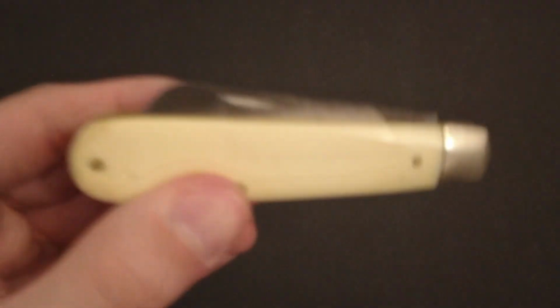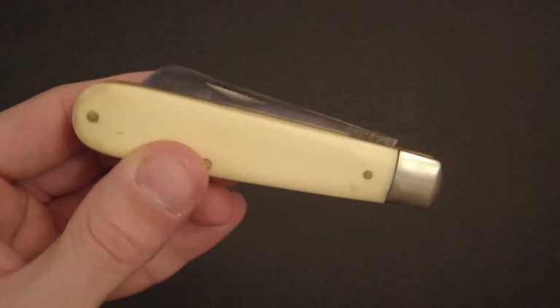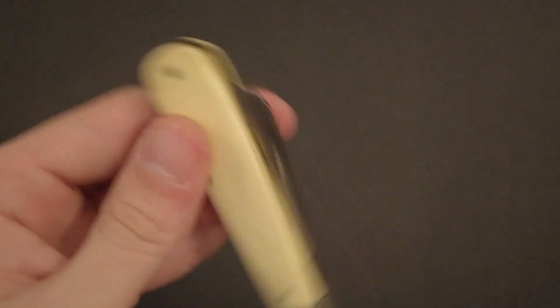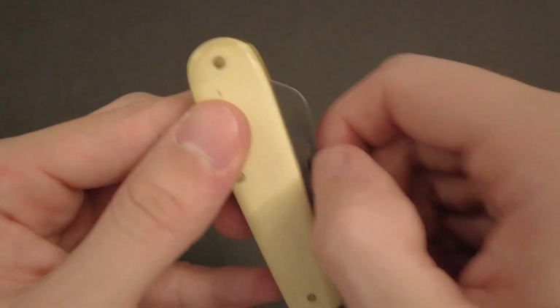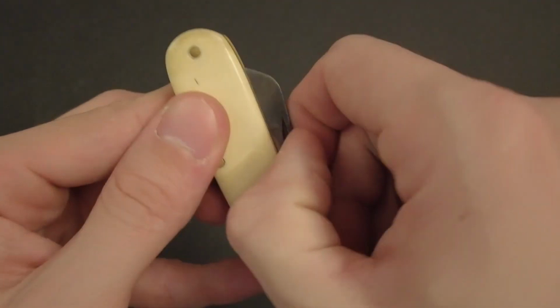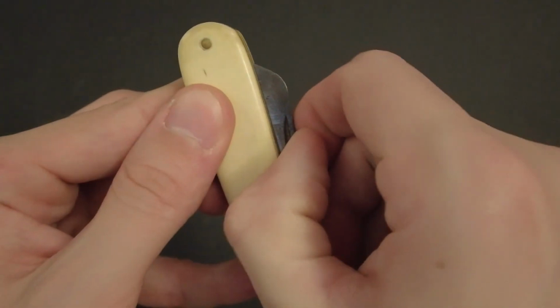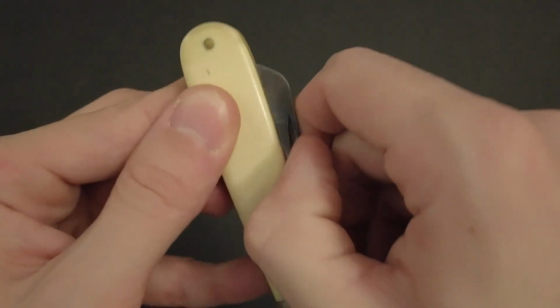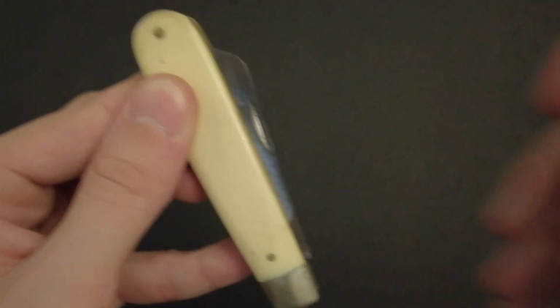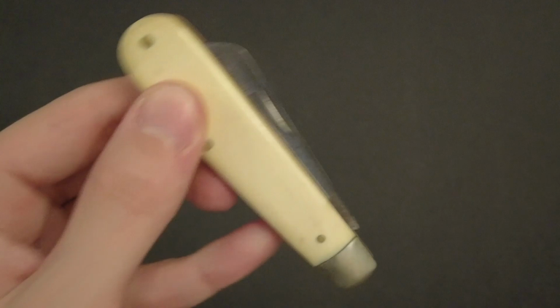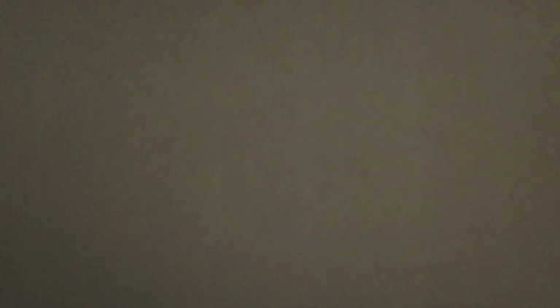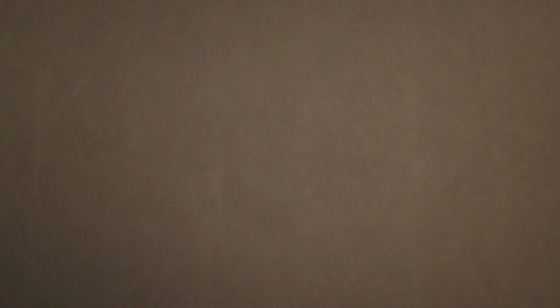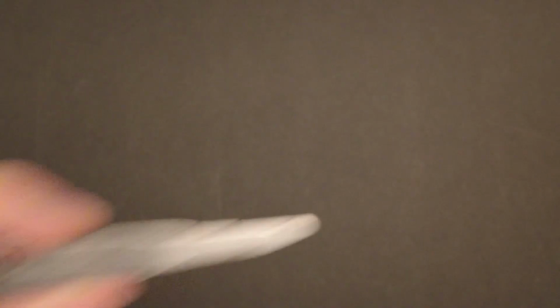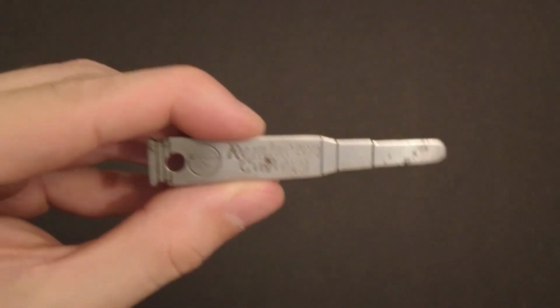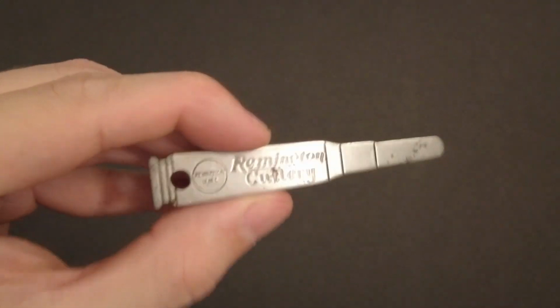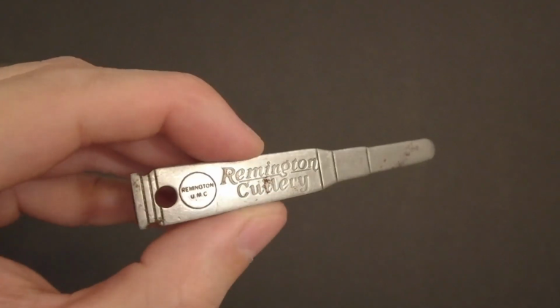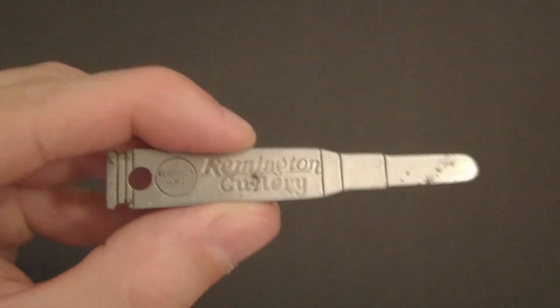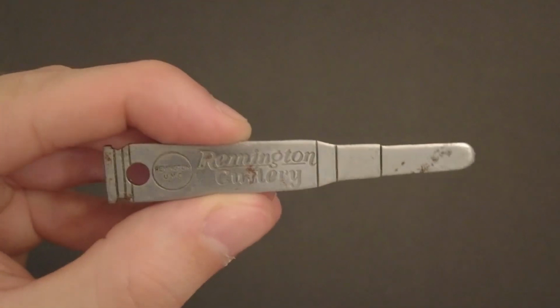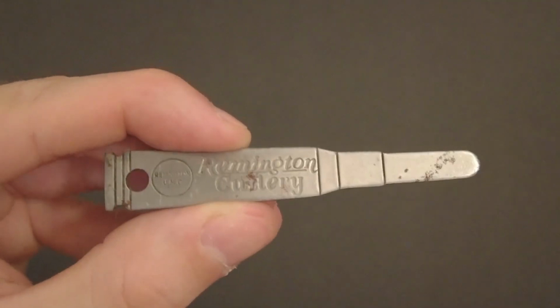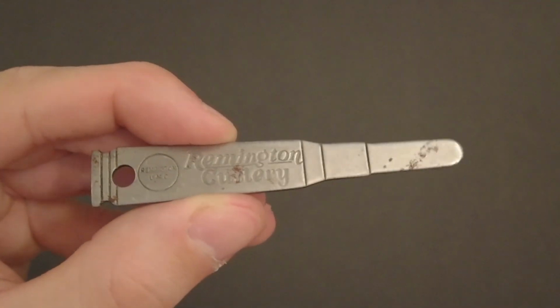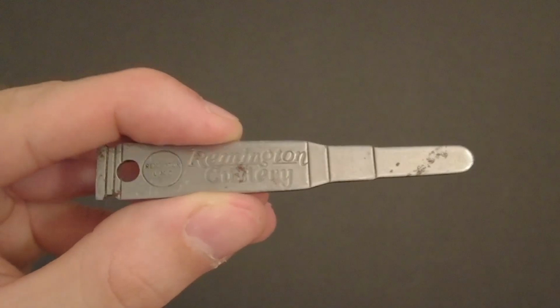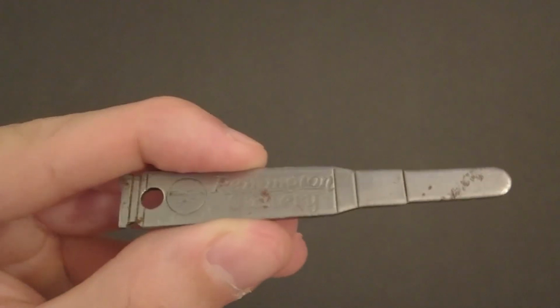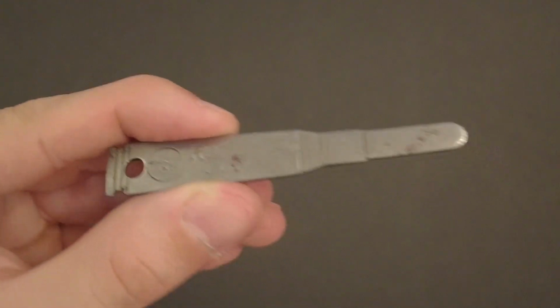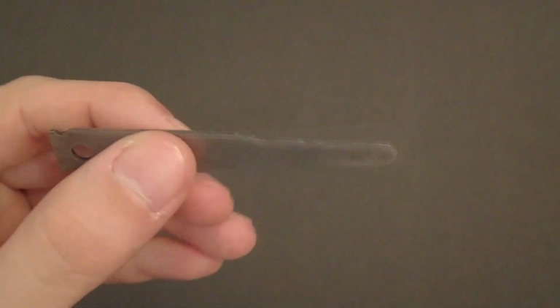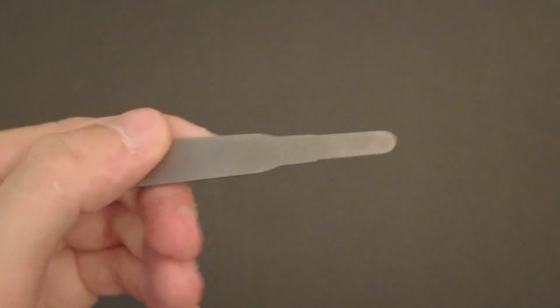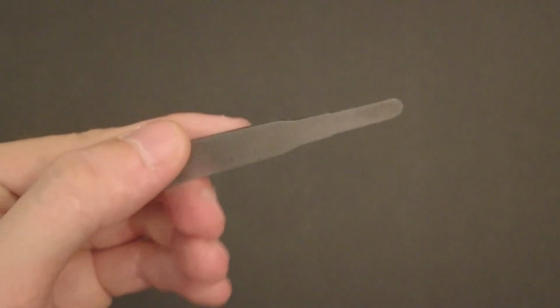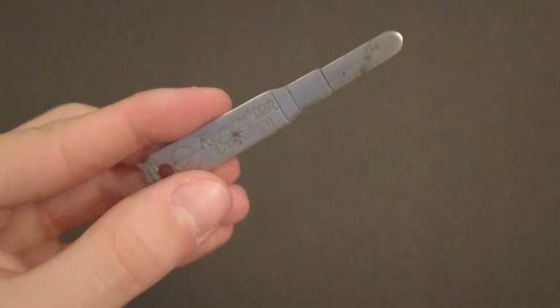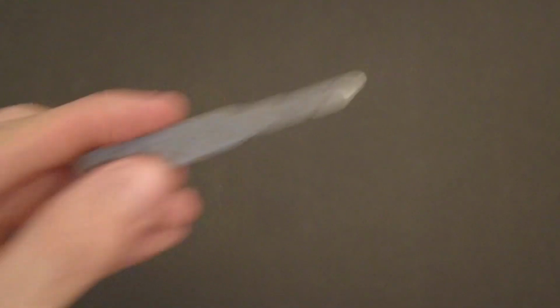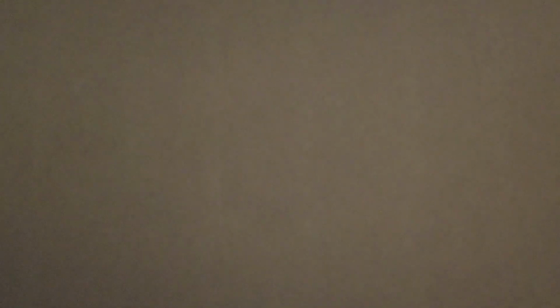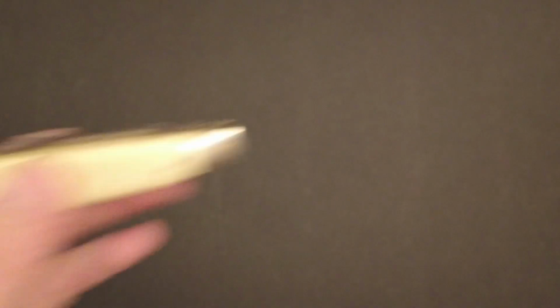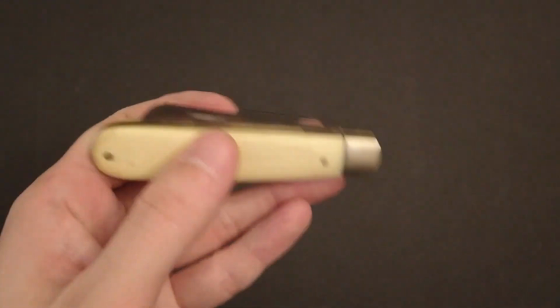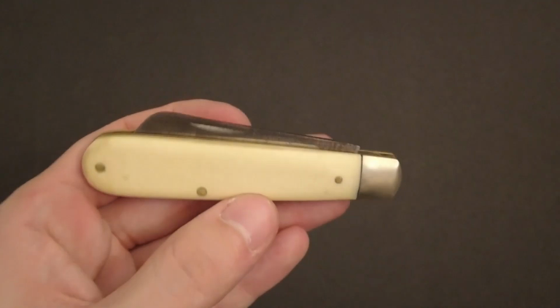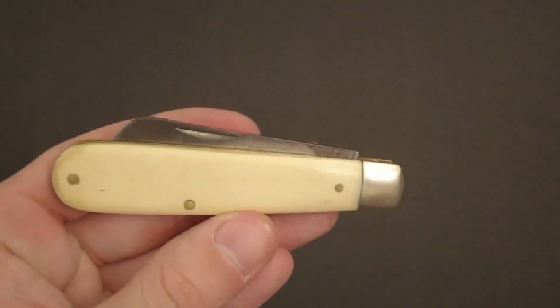You ever have a knife you love but you just can't get it open? Try one of these. This is what's called a knife pick — a really simple tool that helps you open your pocket knives. It's super easy to use.